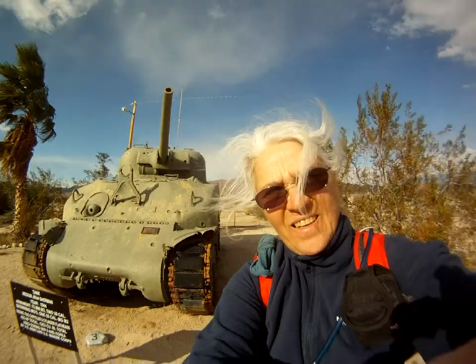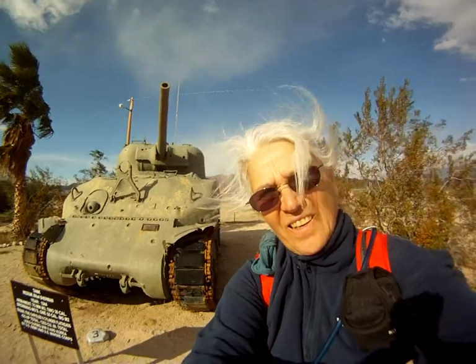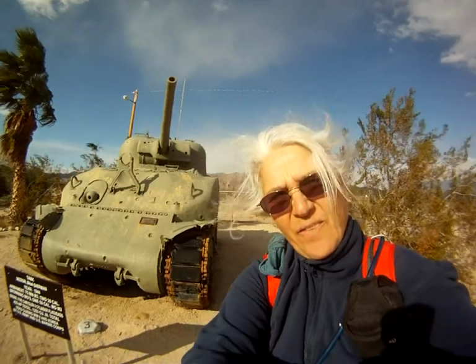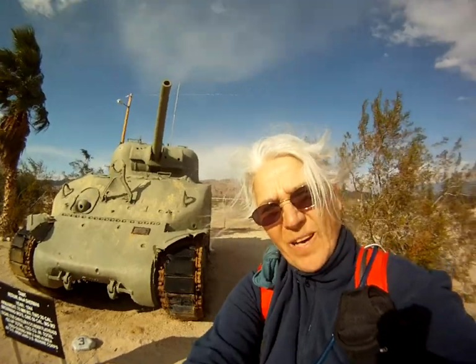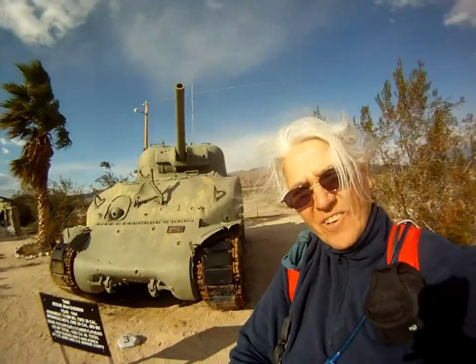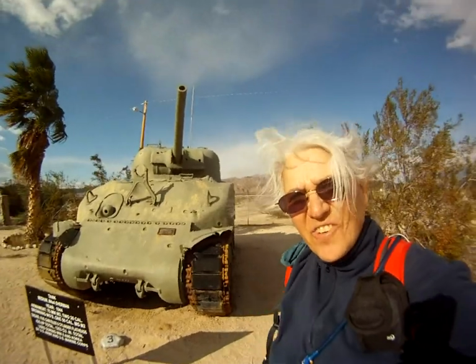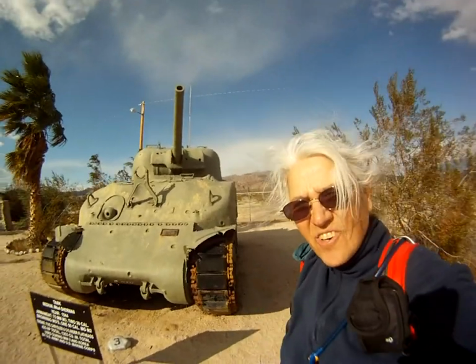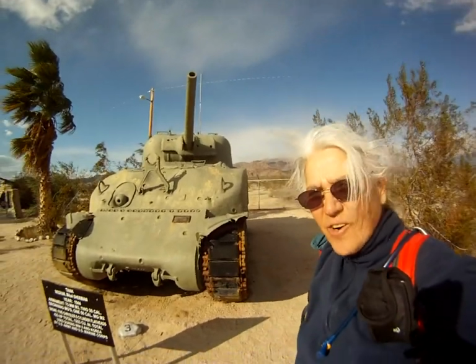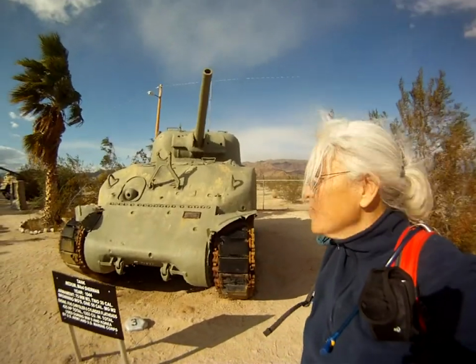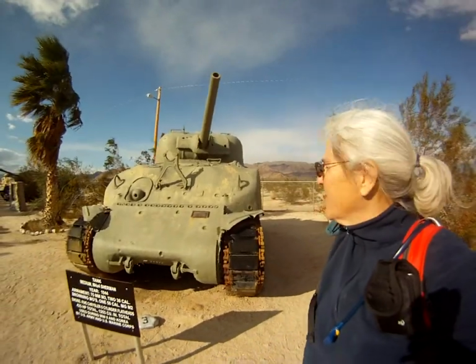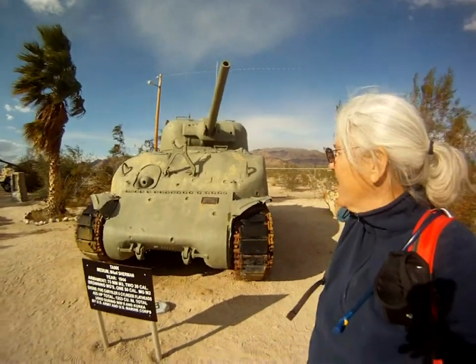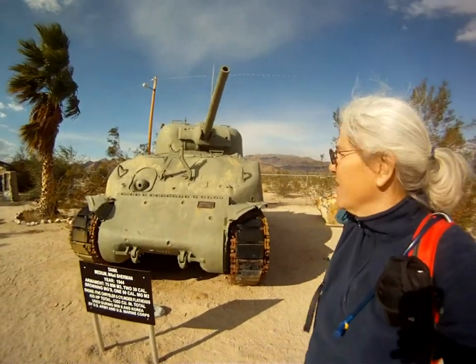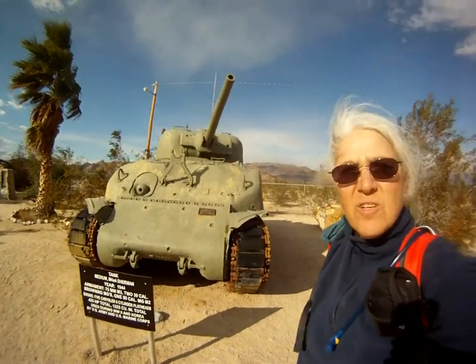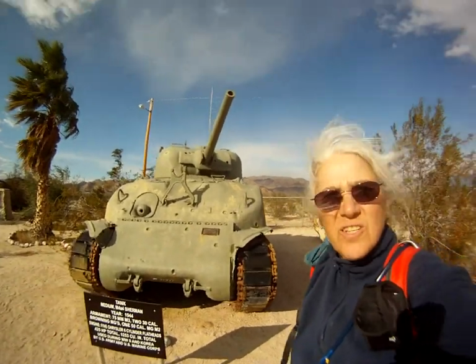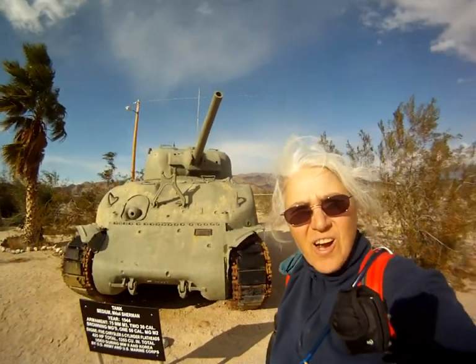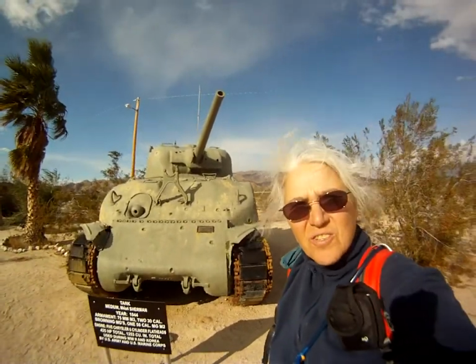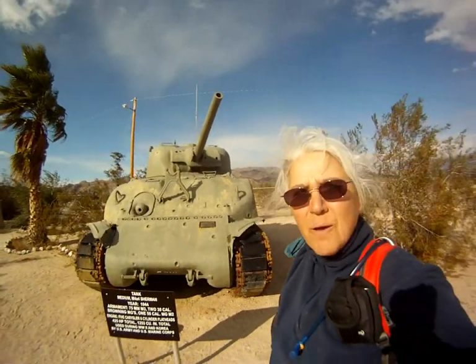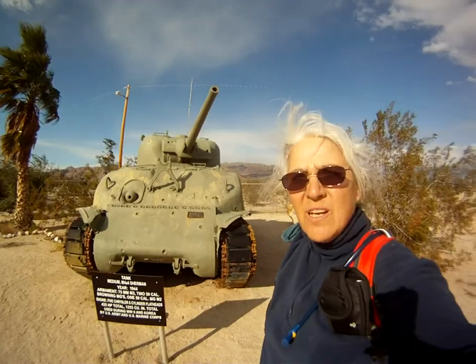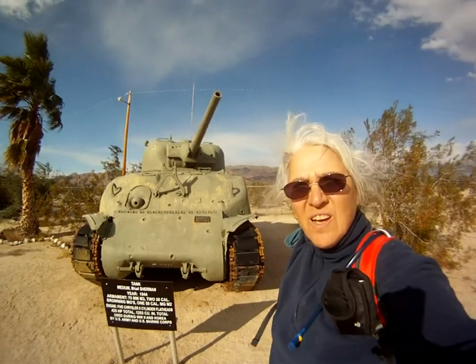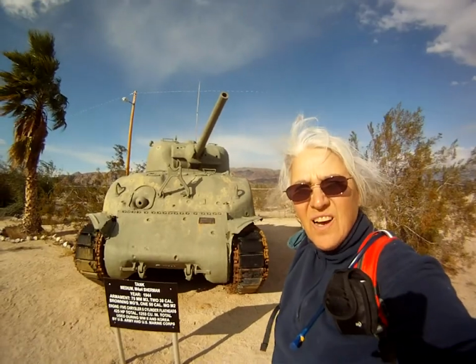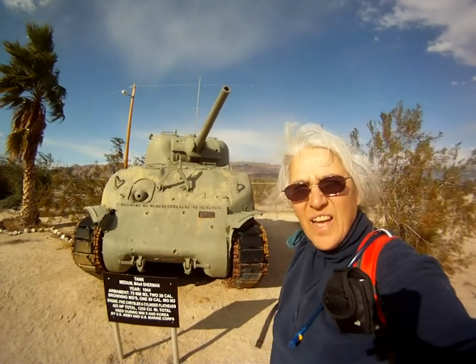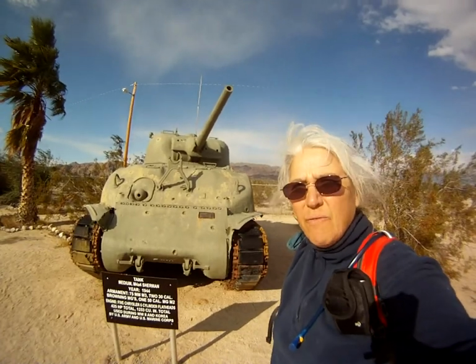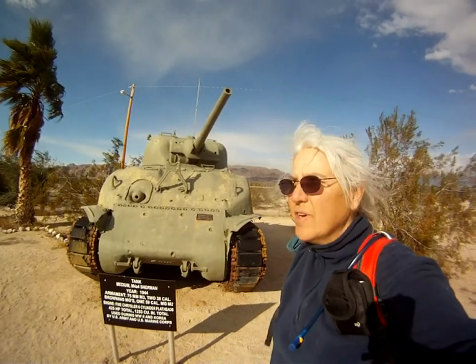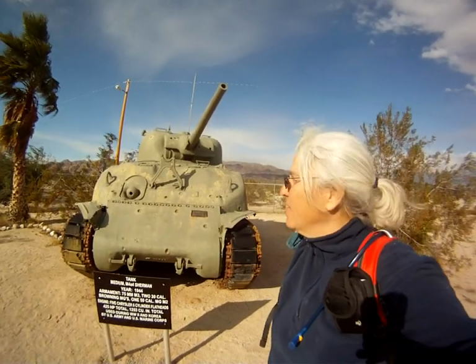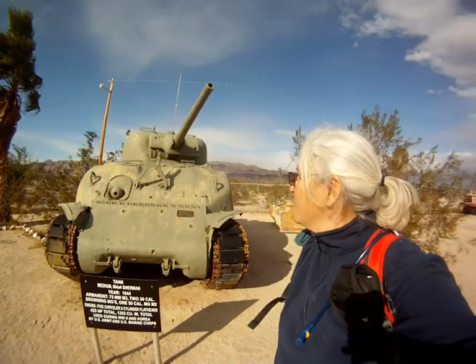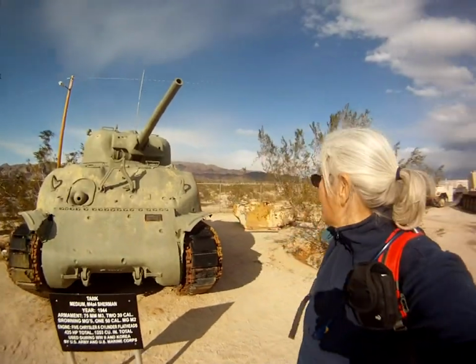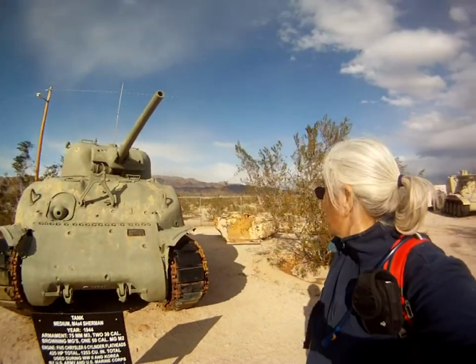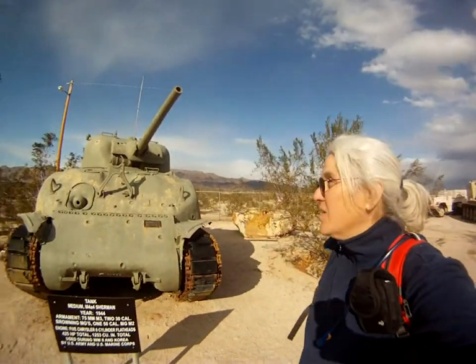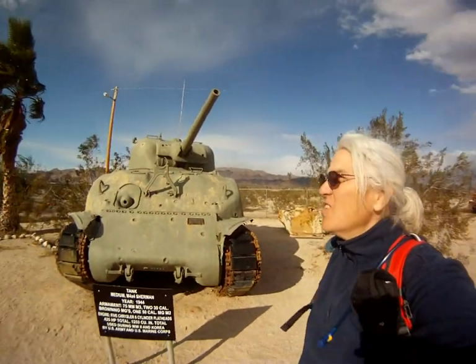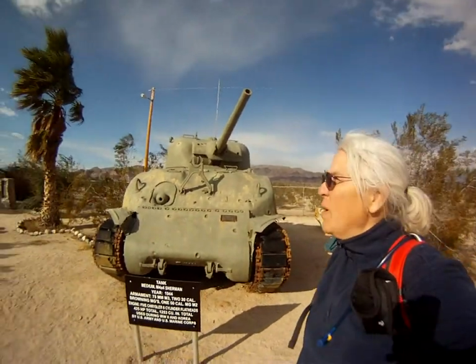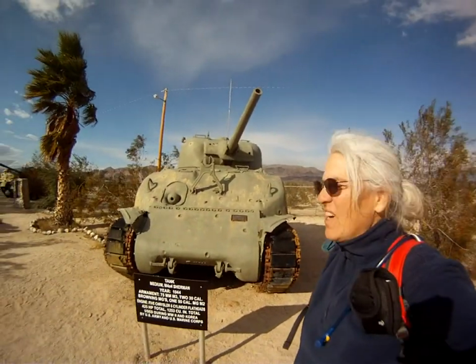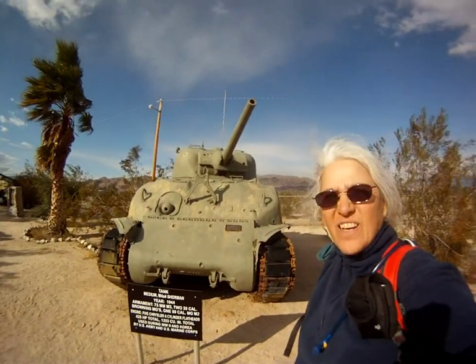Hey everybody, Chris Crude, your ordinary person. I am still in Chiriaco Summit, California. And as you can see, the wind is still whipping out here.